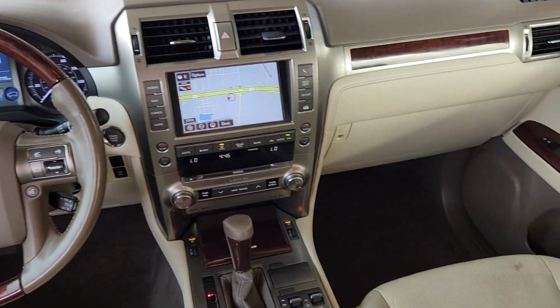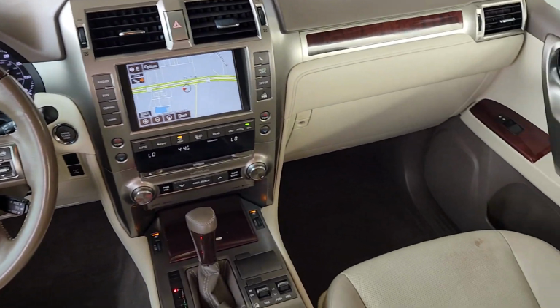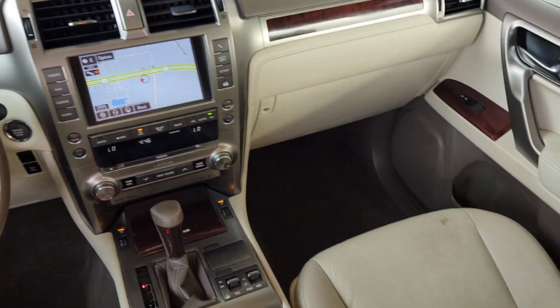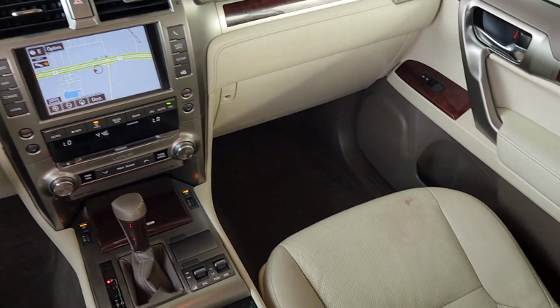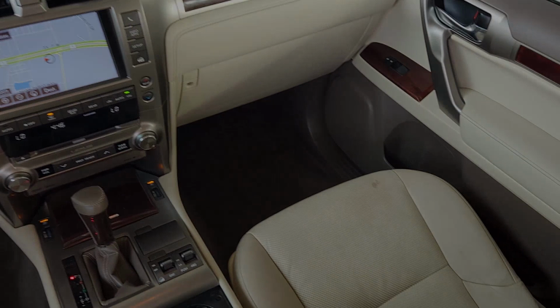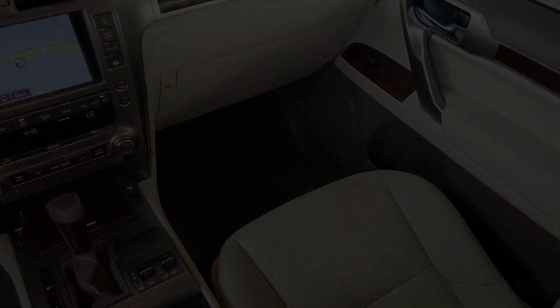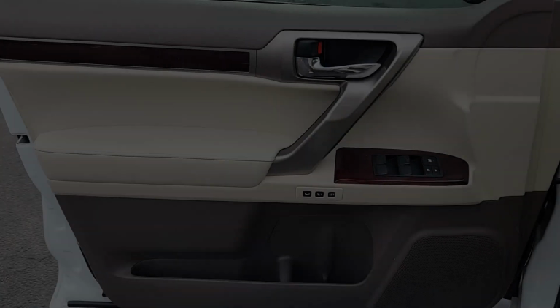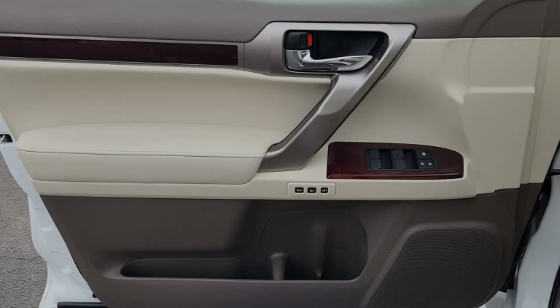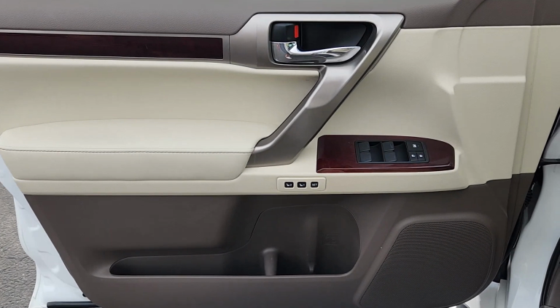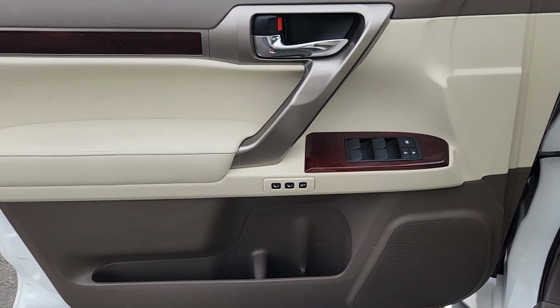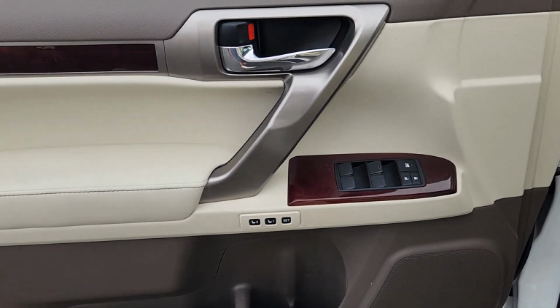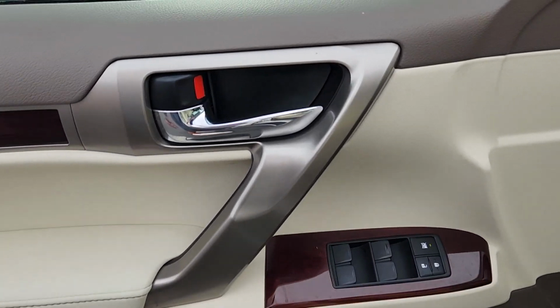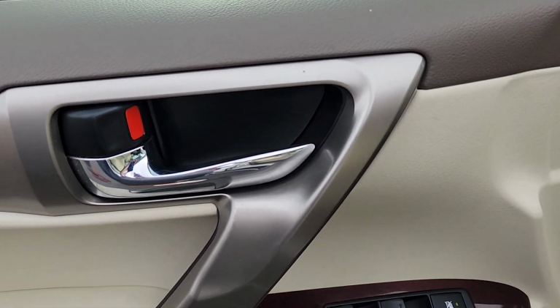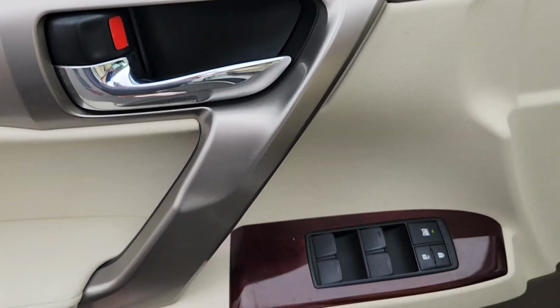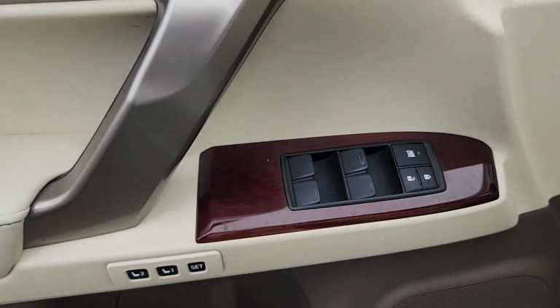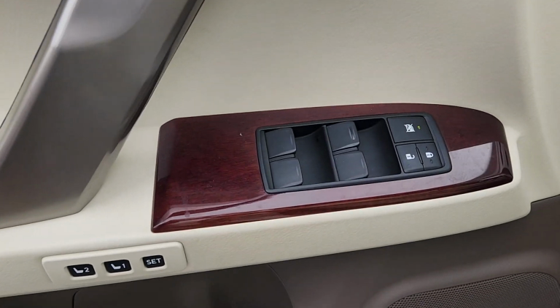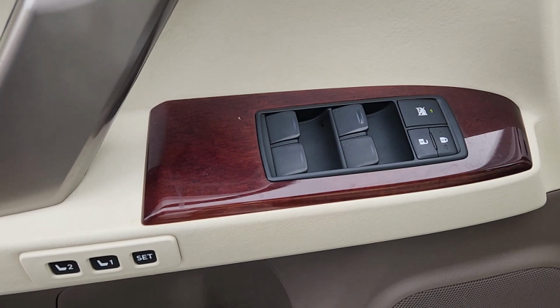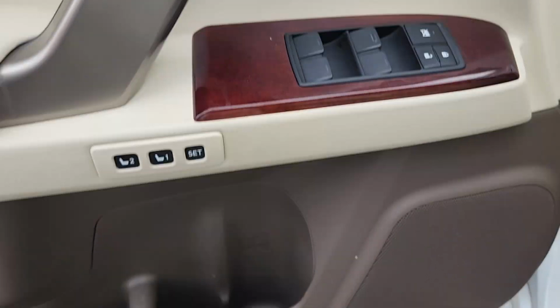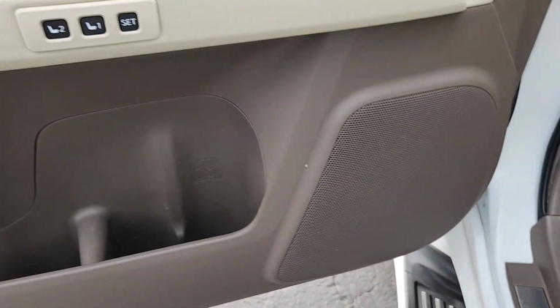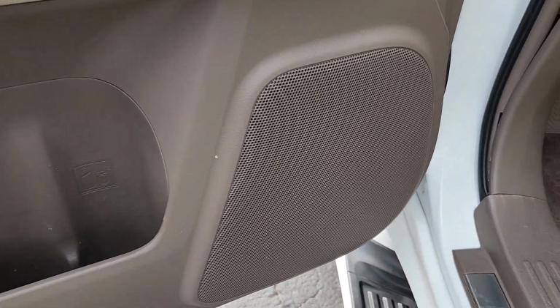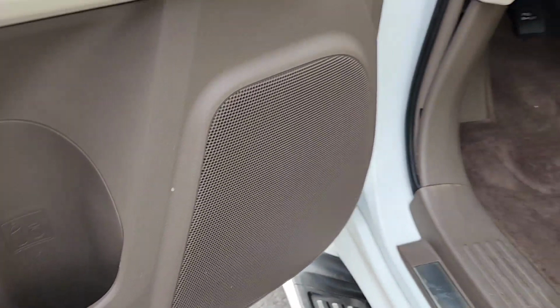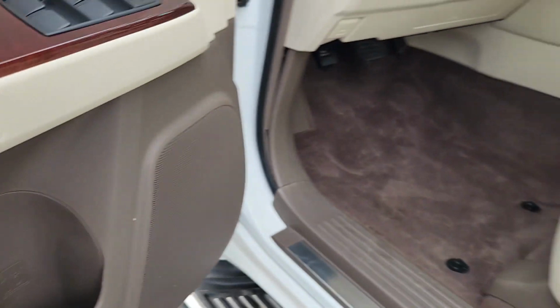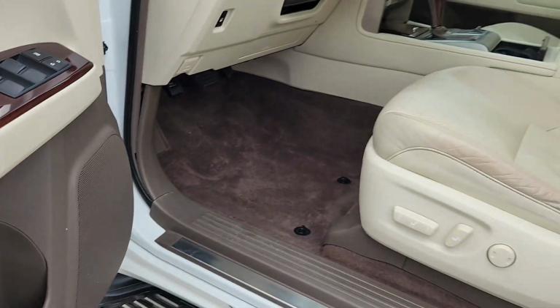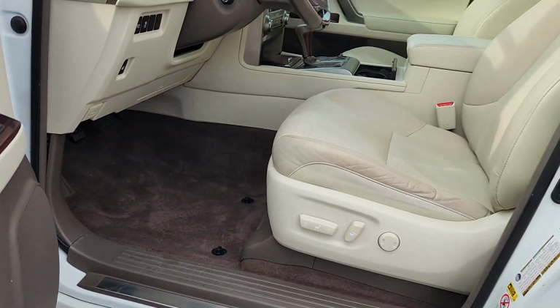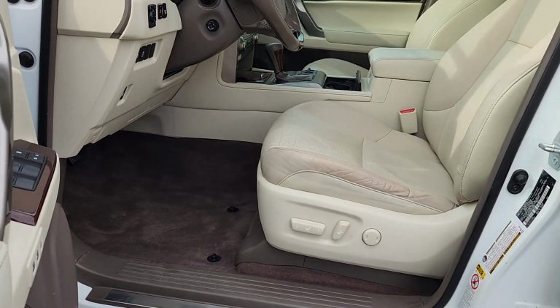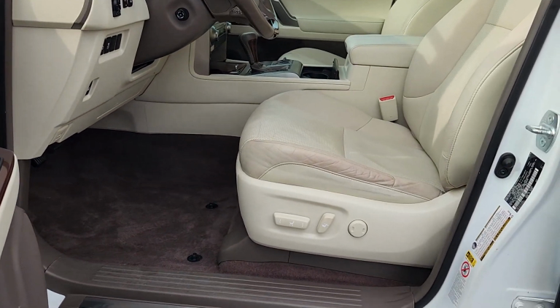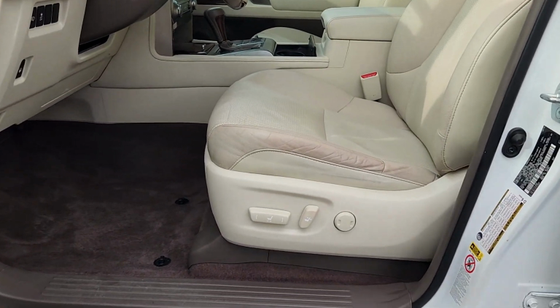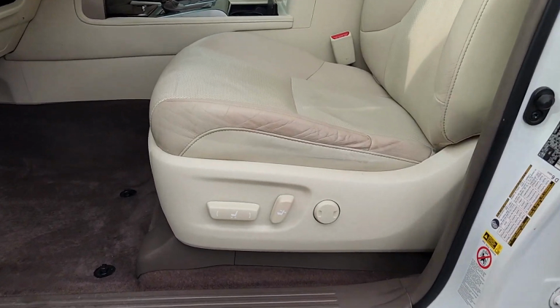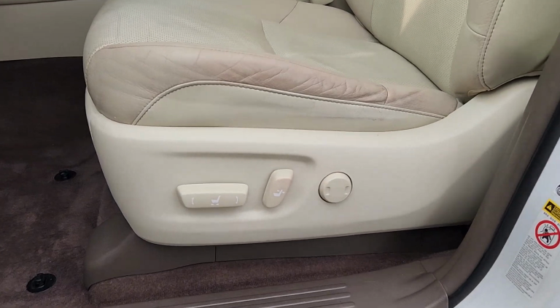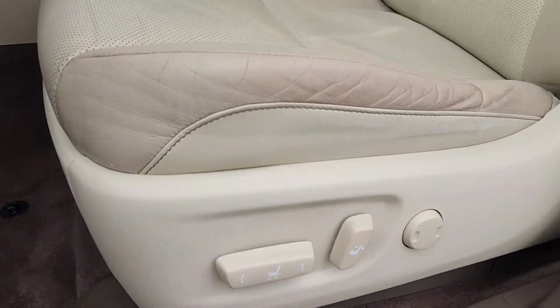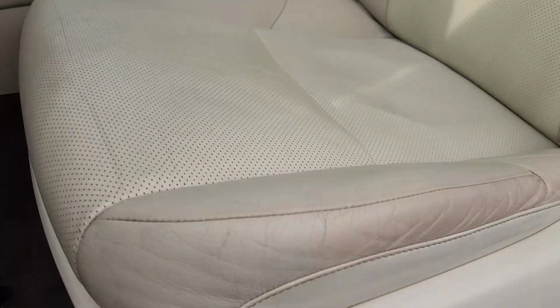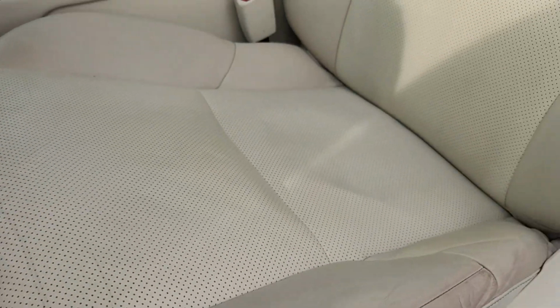Apple CarPlay and/or Android Auto, panoramic roof, navigation system, keyless entry, sun/moonroof, heated driver's seat, four-wheel drive, power passenger seat, backup camera.